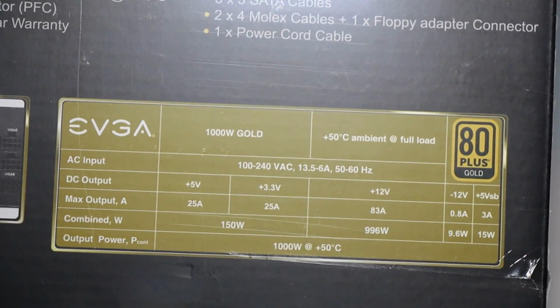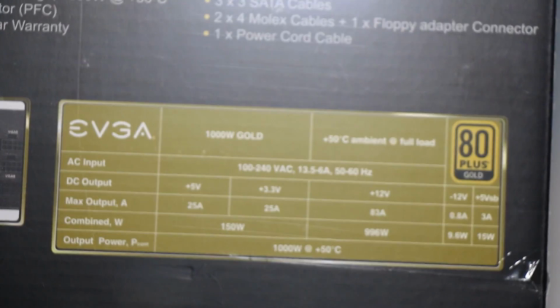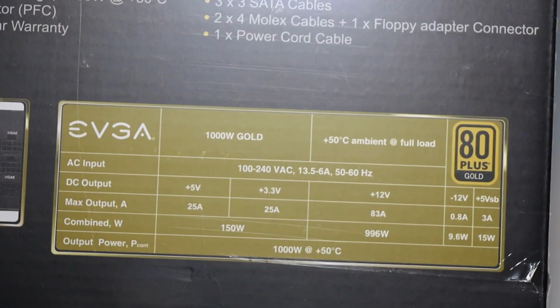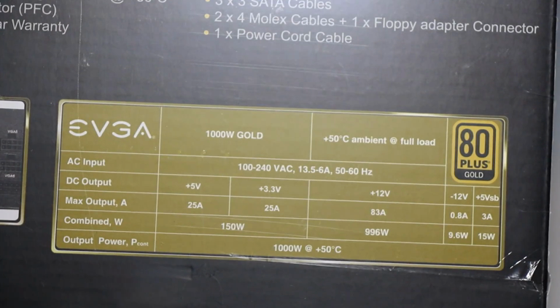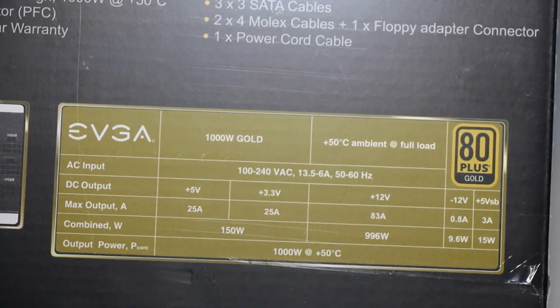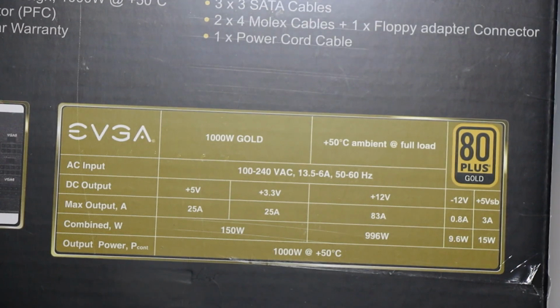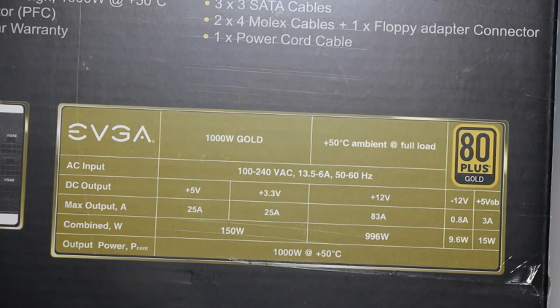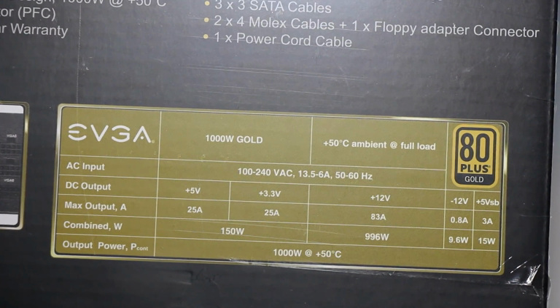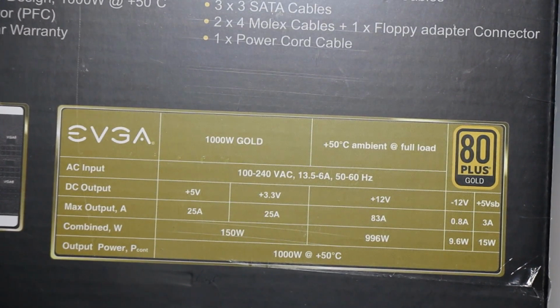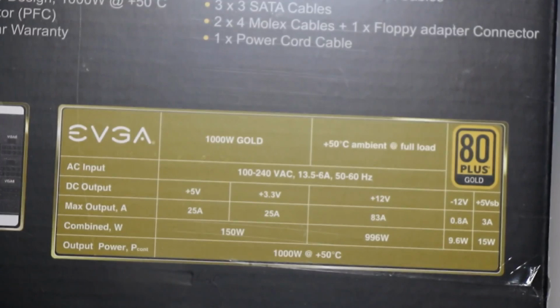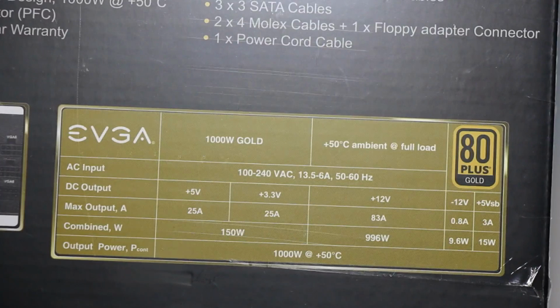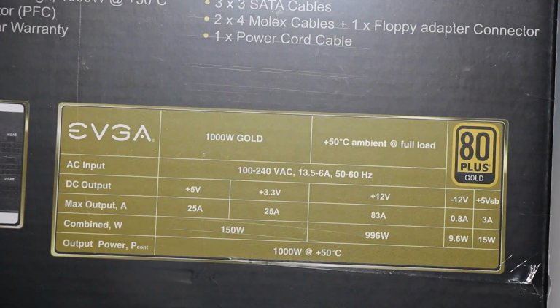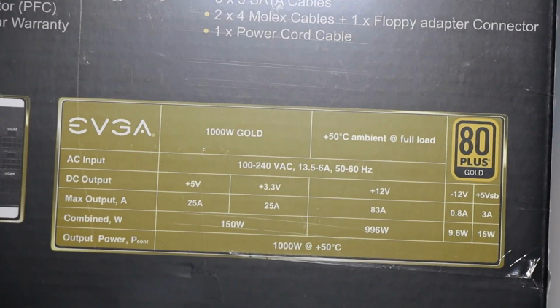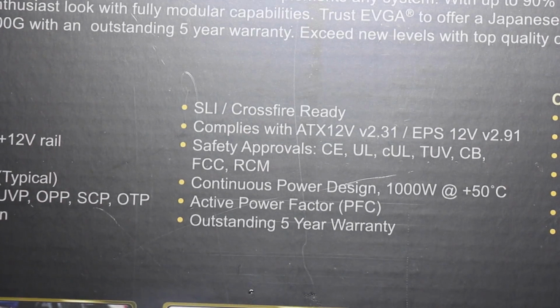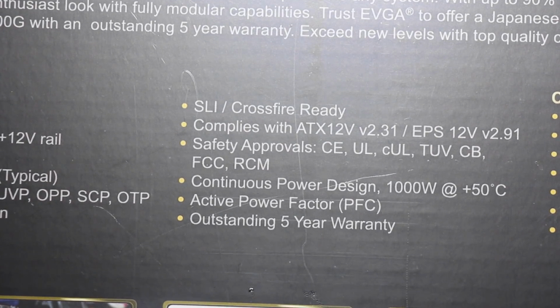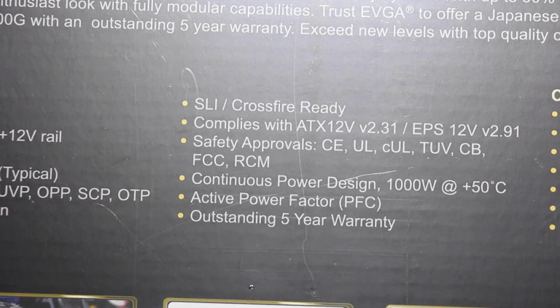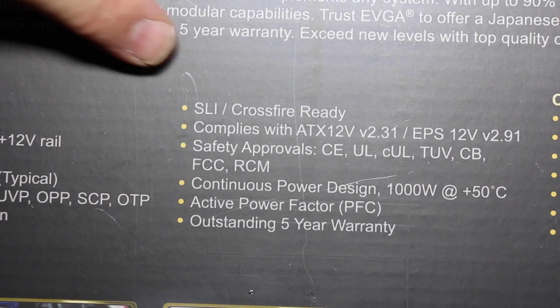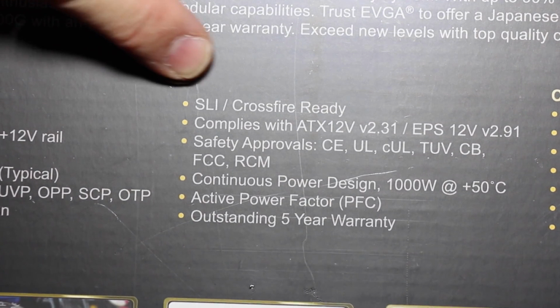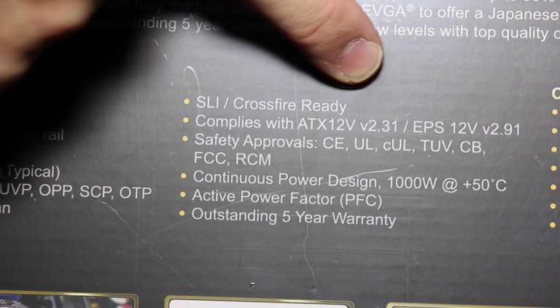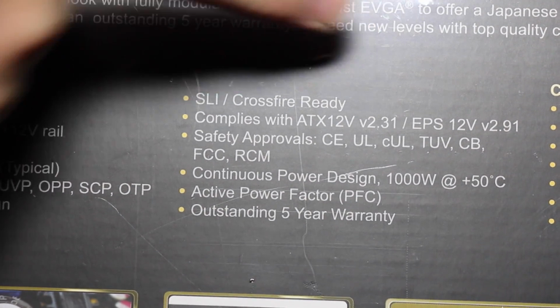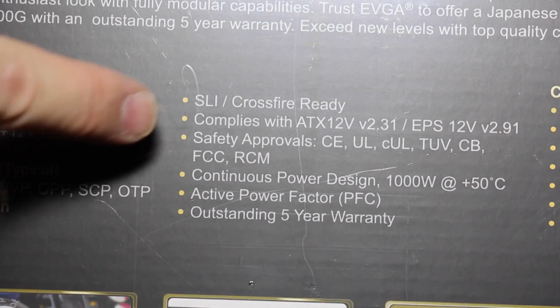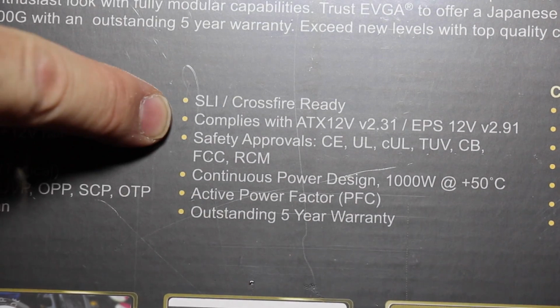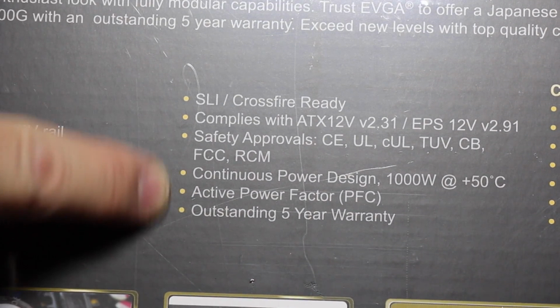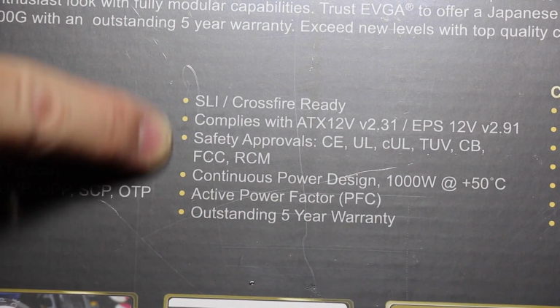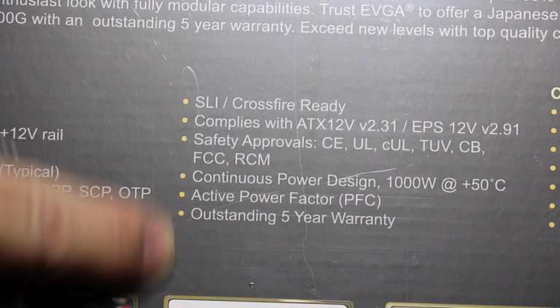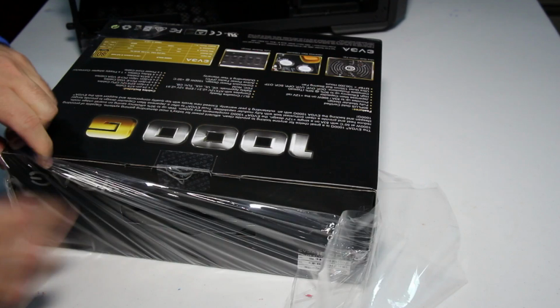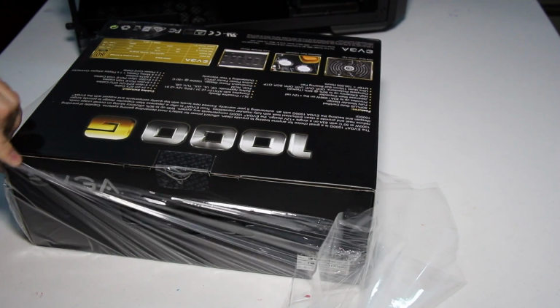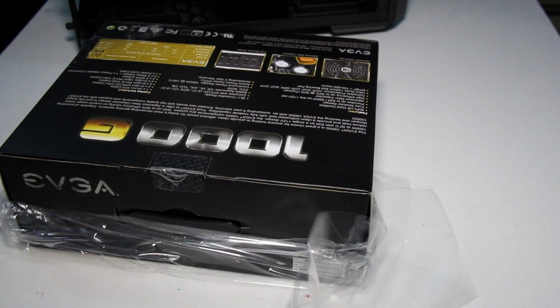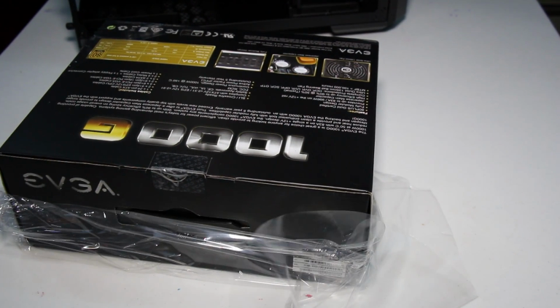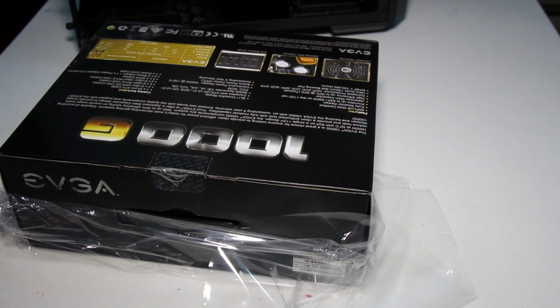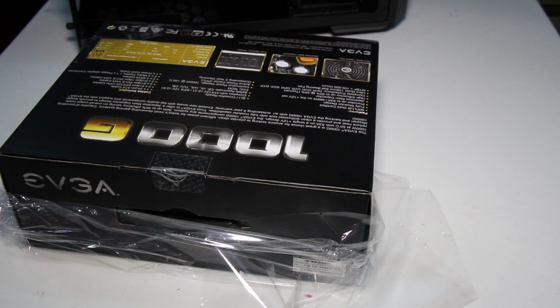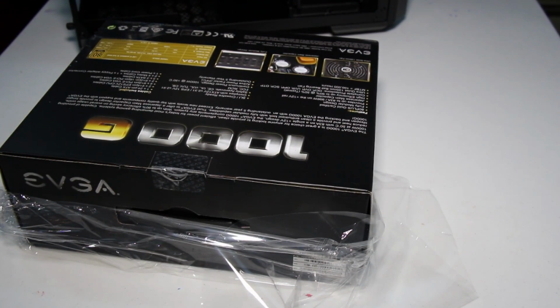Here are some of the specs on the back of the box. You can pause this if you like to read about them, but I'm going to go over a few of them. It is SLI and Crossfire ready, which is key for me because I plan on adding a second video card. So let's go ahead and bust this baby open.